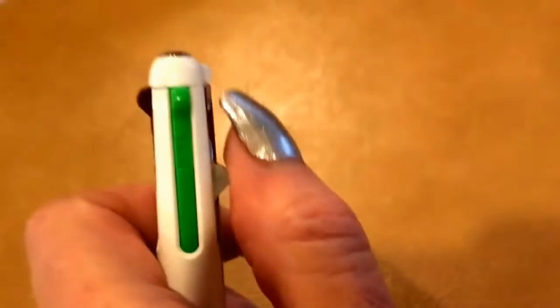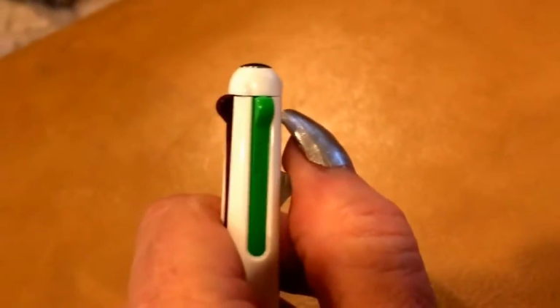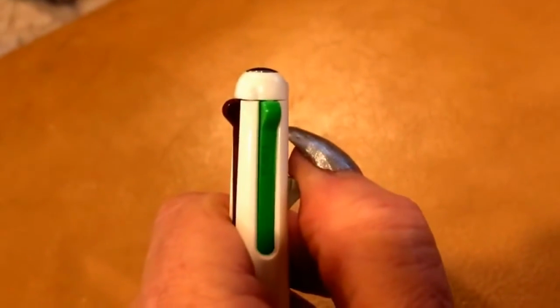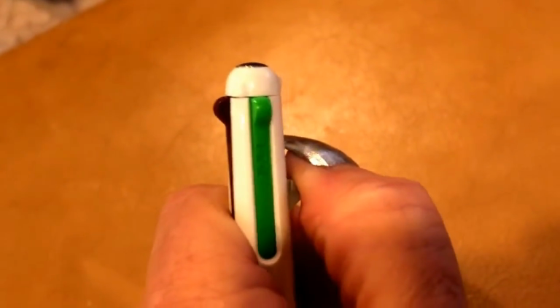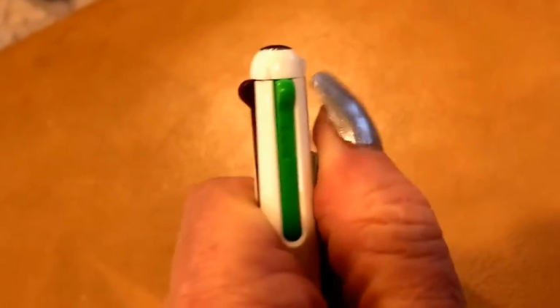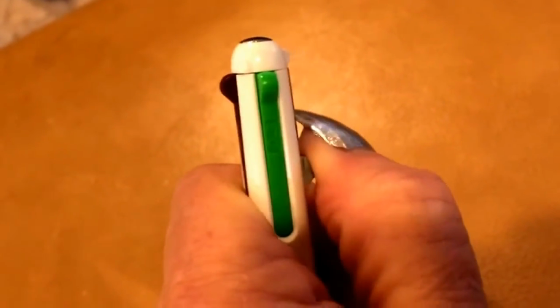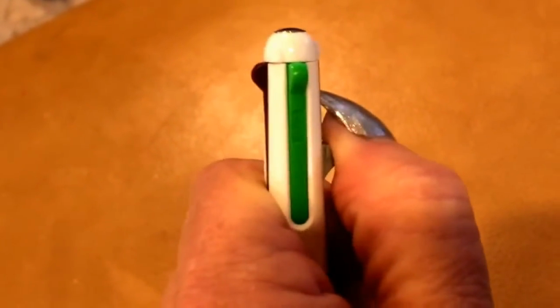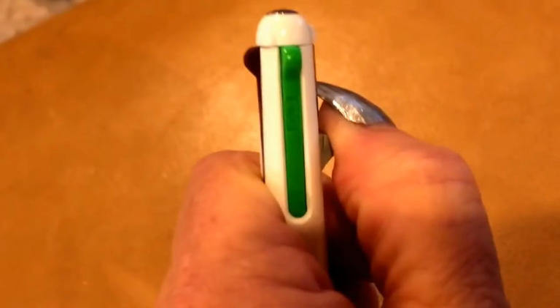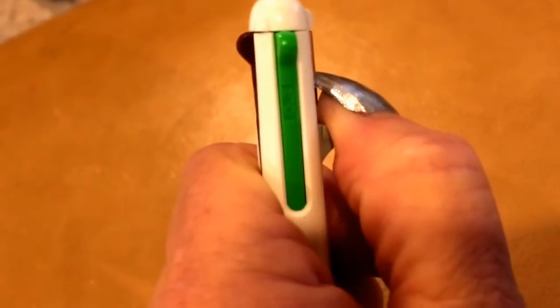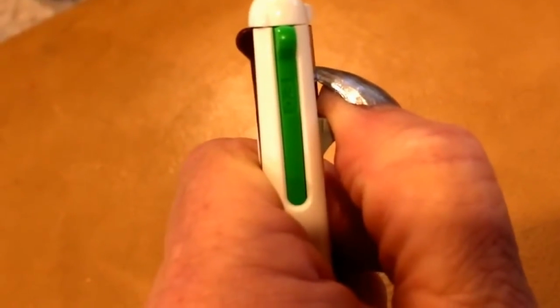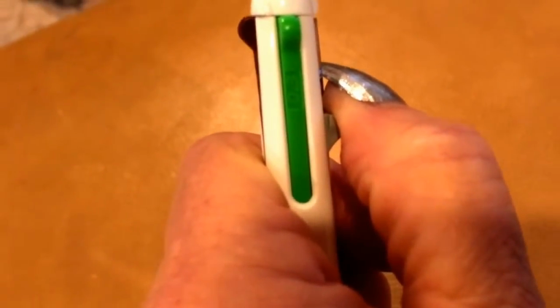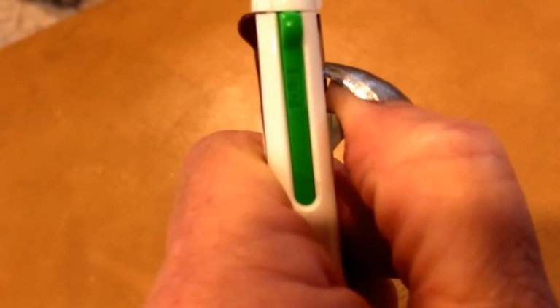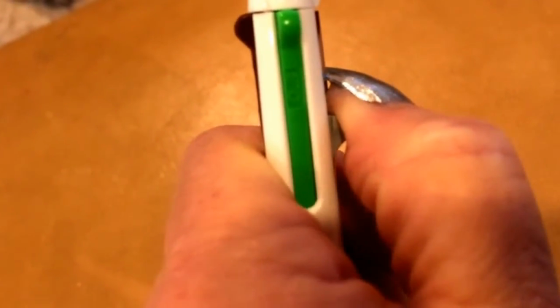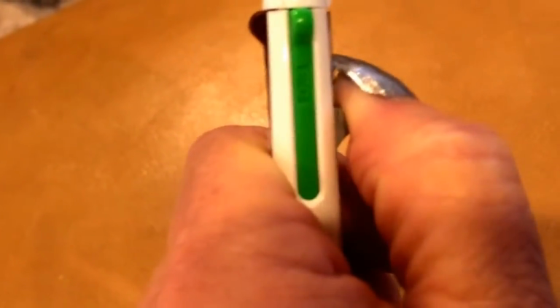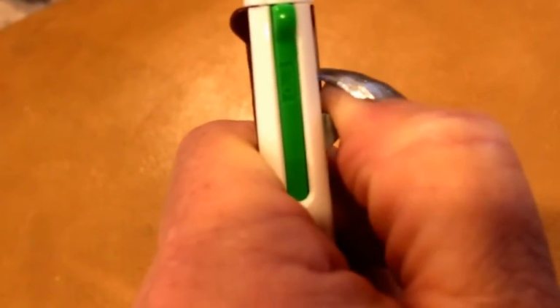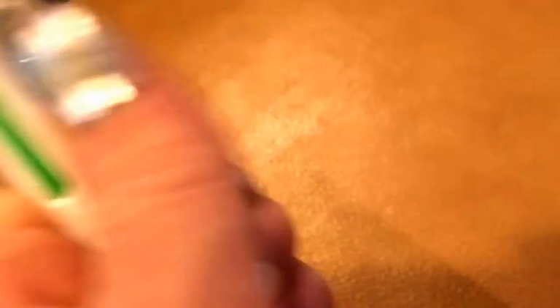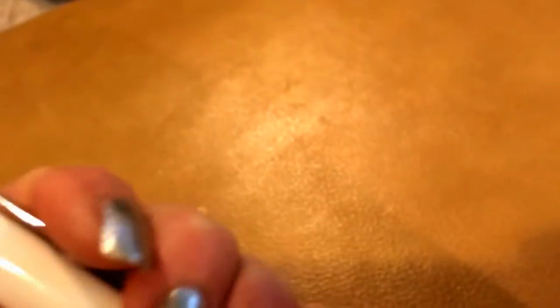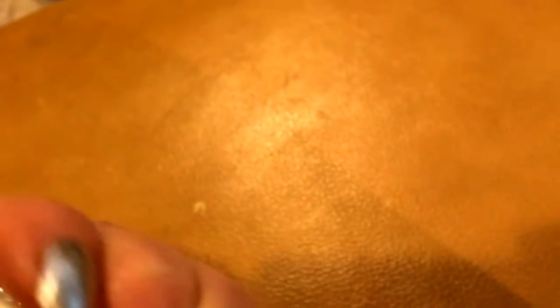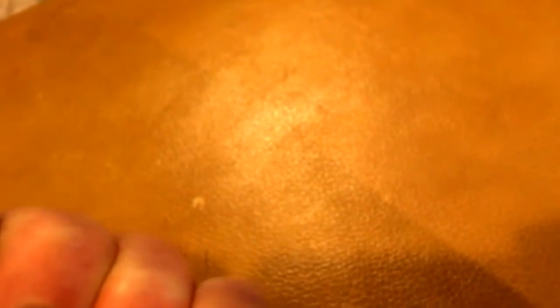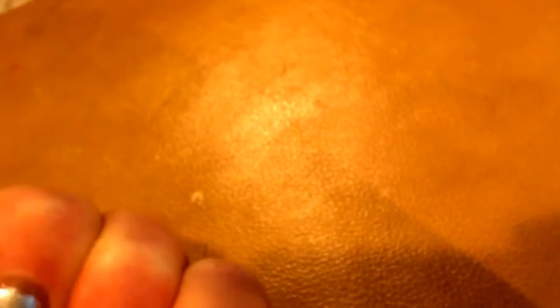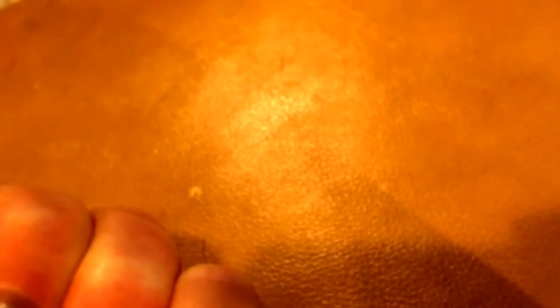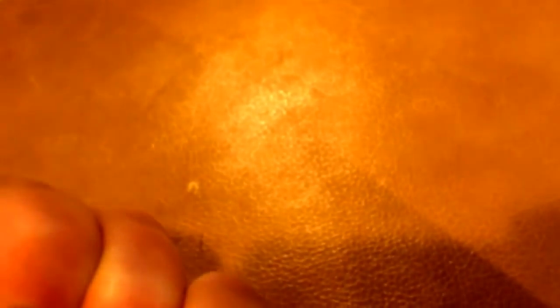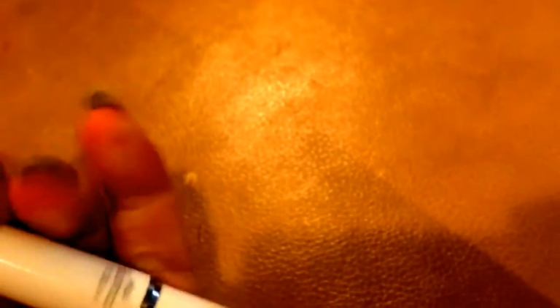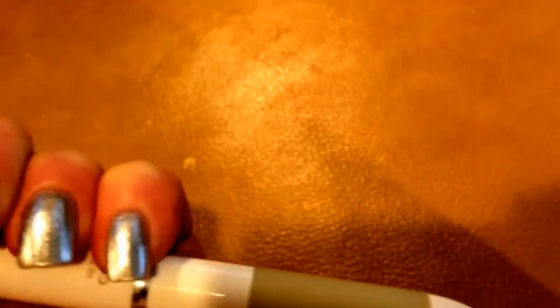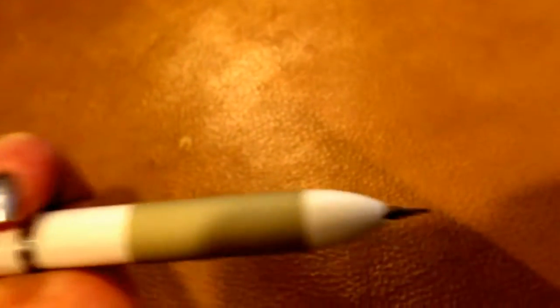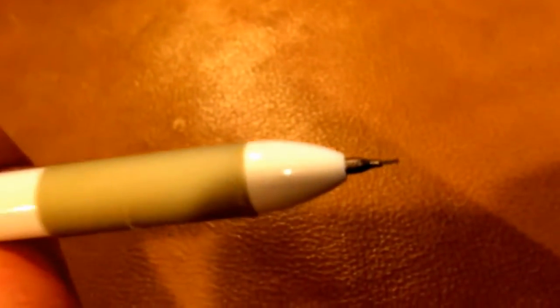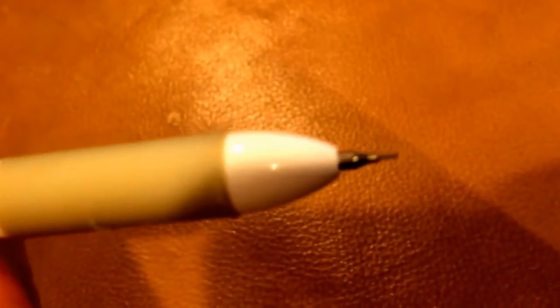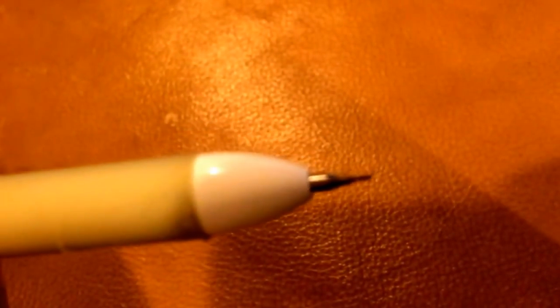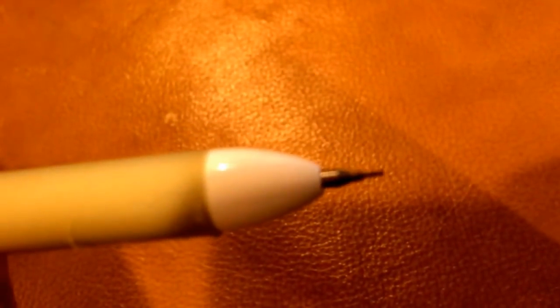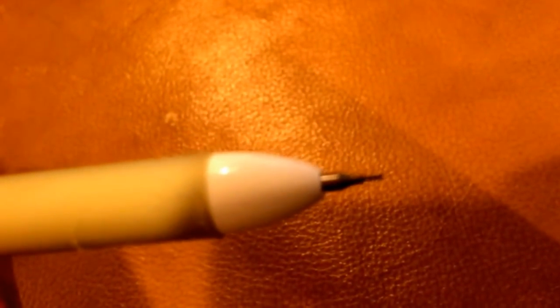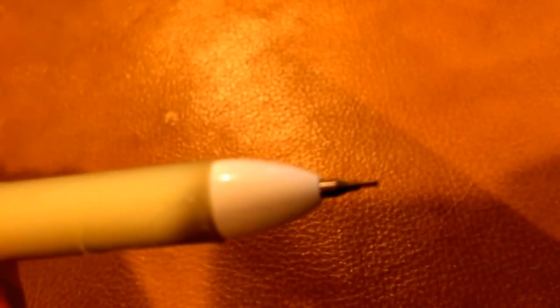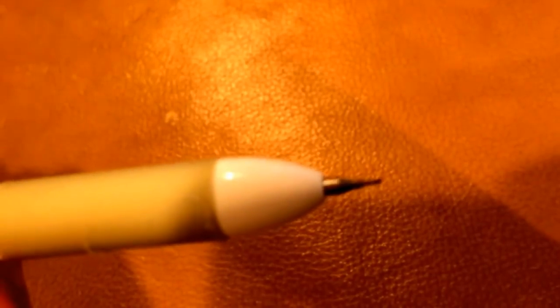But what you actually have to do is push it down. I hope you can hear it click. And that actually advances the lead.